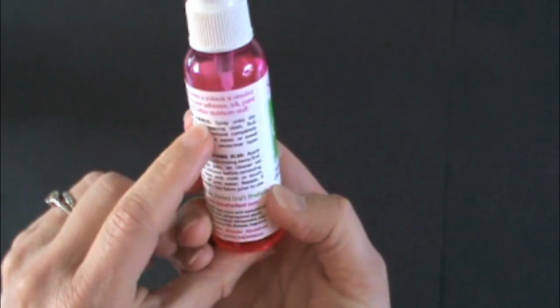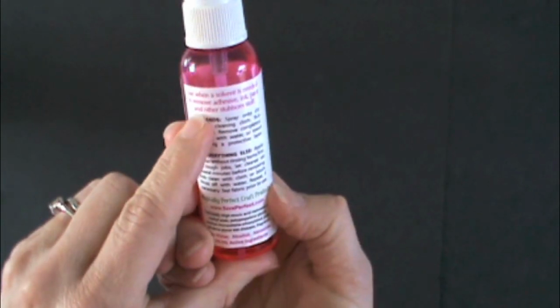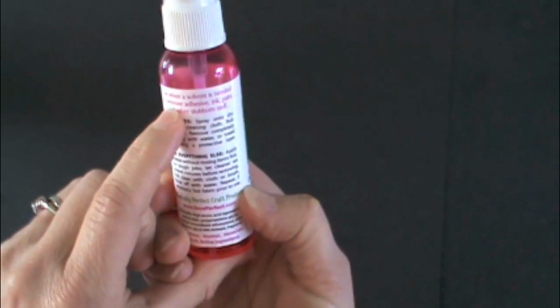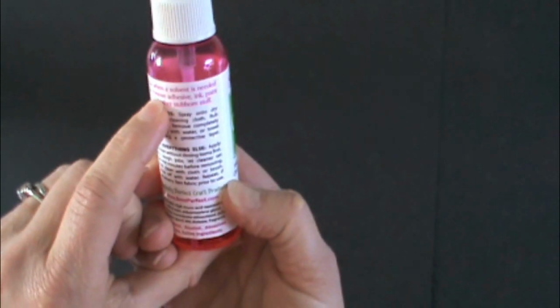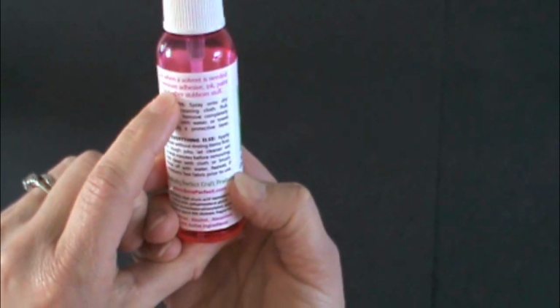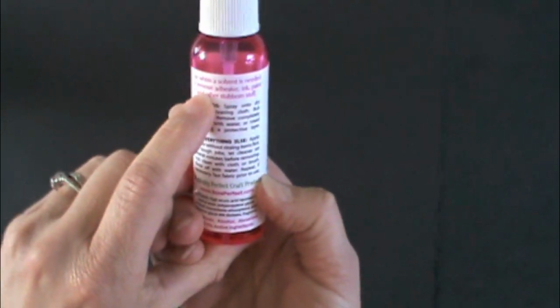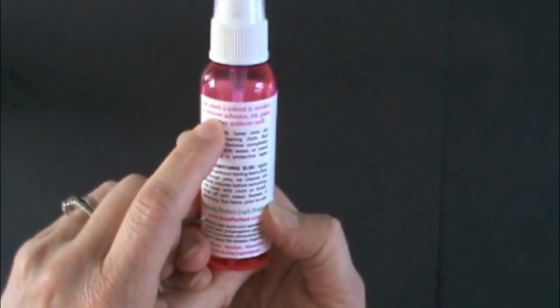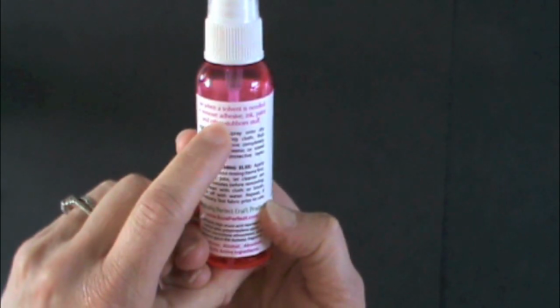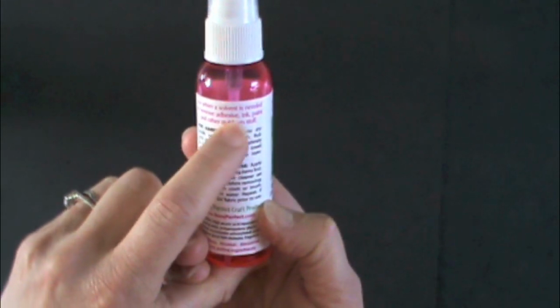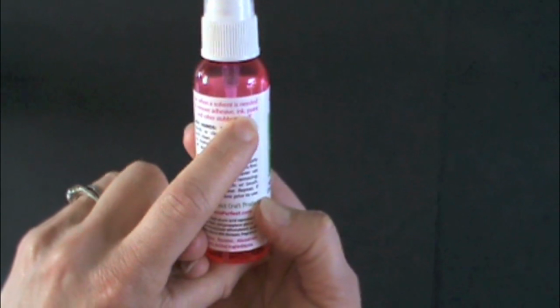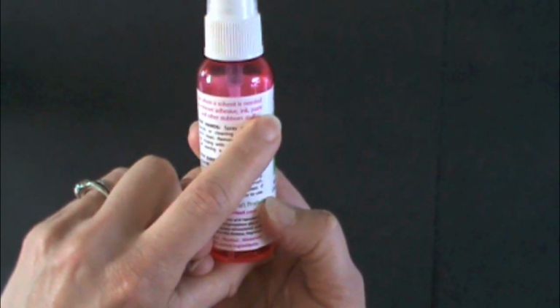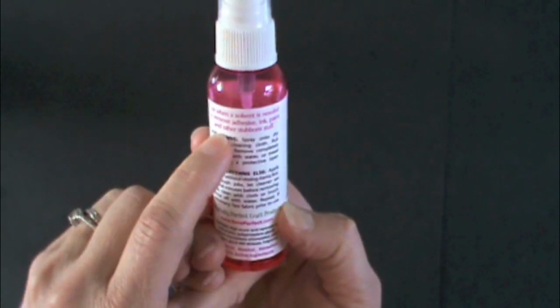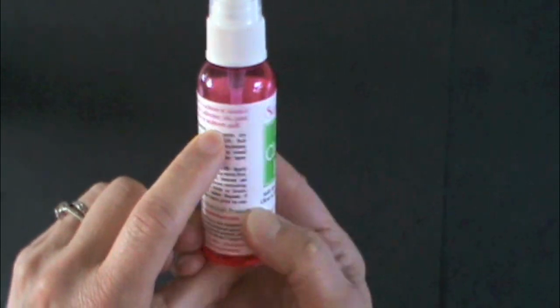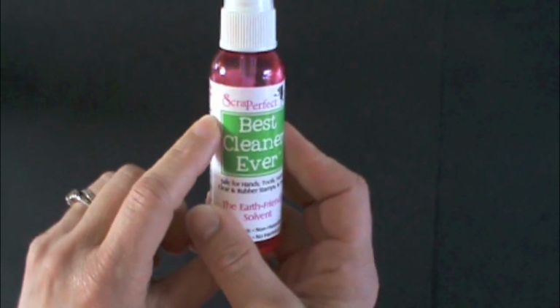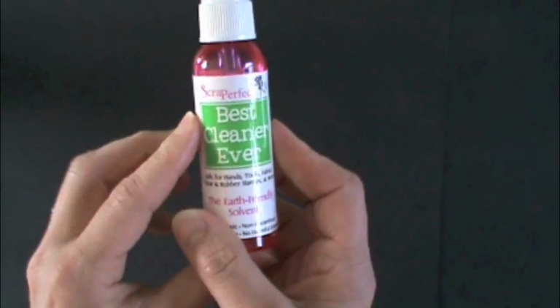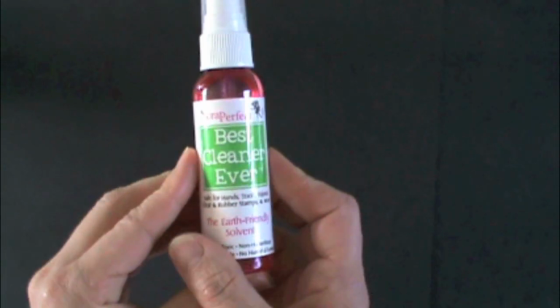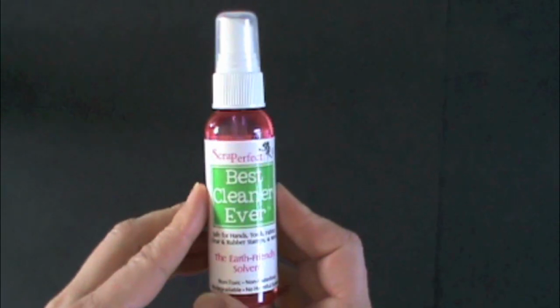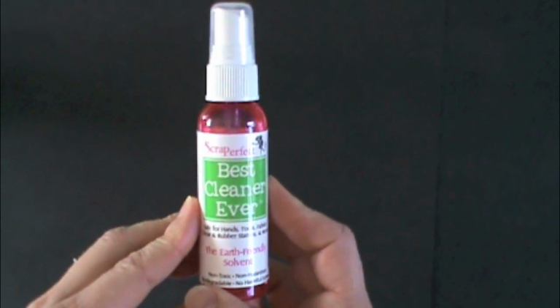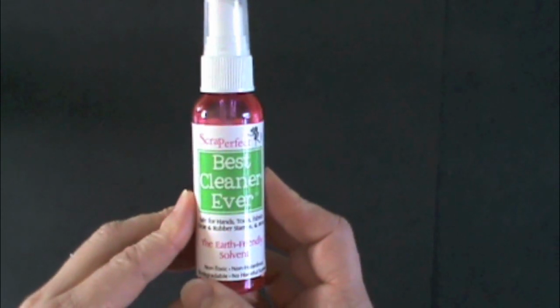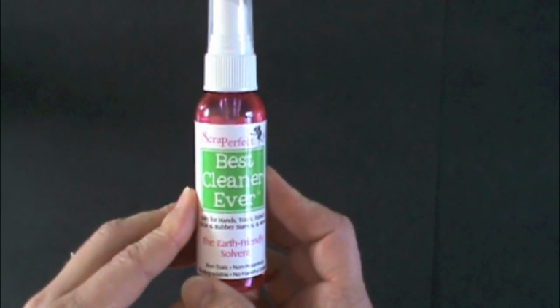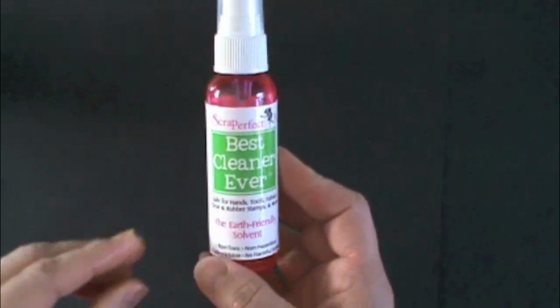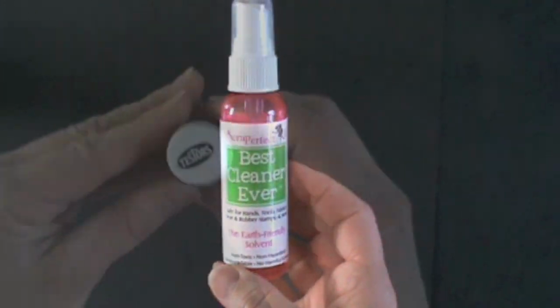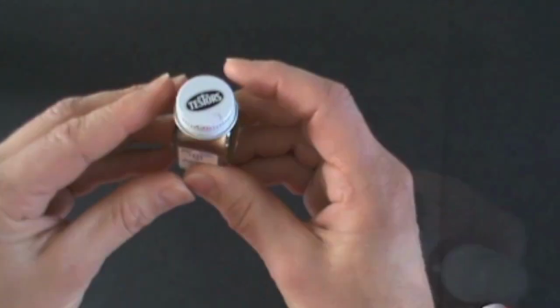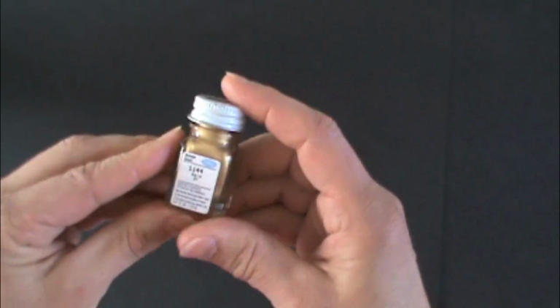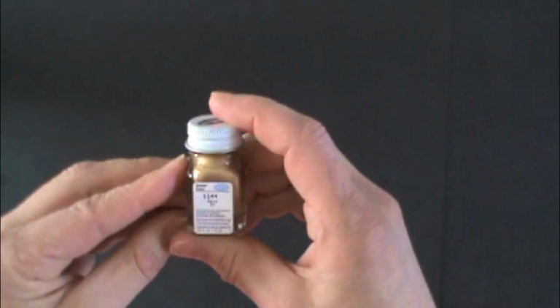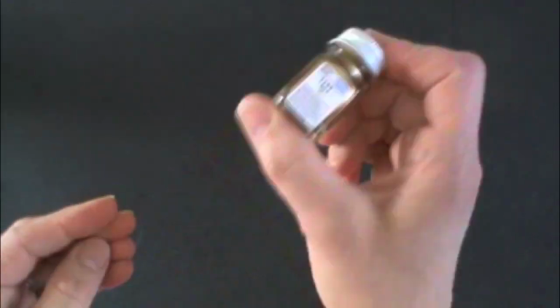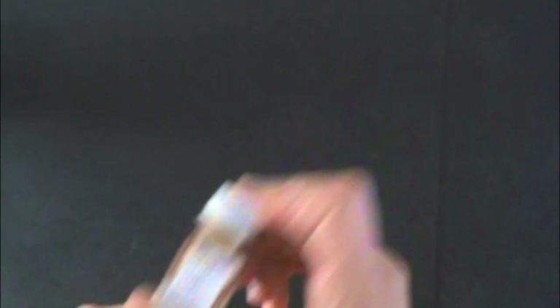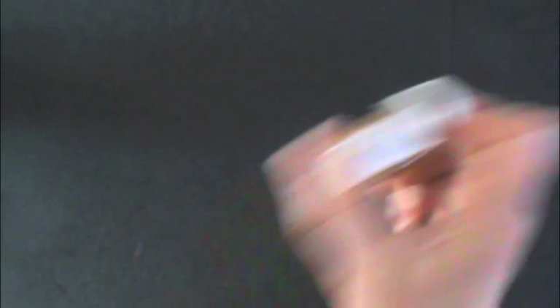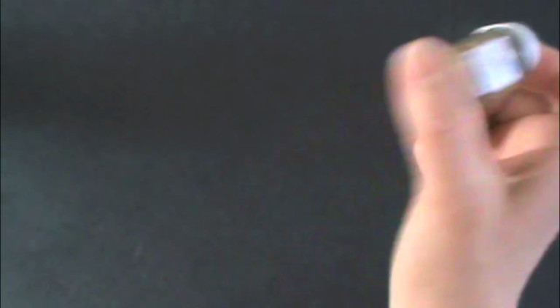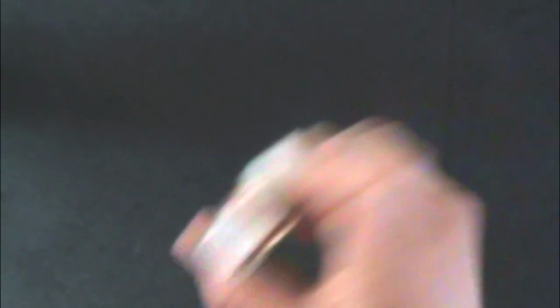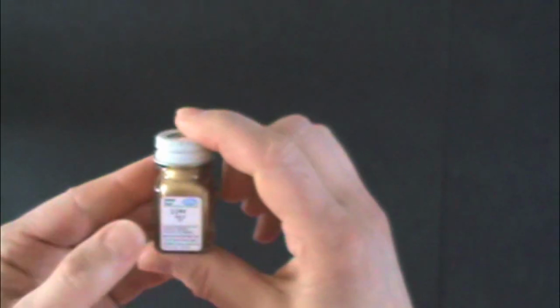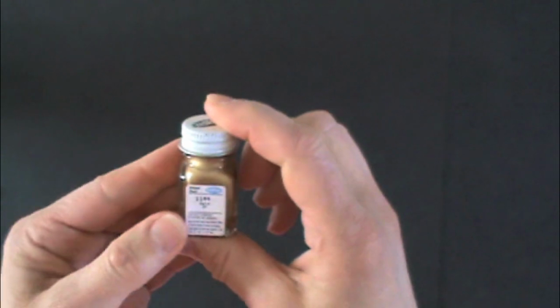It says to use when a solvent is needed to remove adhesive, ink, paint, and other stubborn stuff. Let's try to remove paint. This is a Testors model paint — it's enamel.